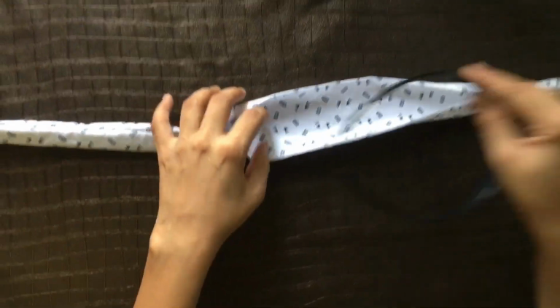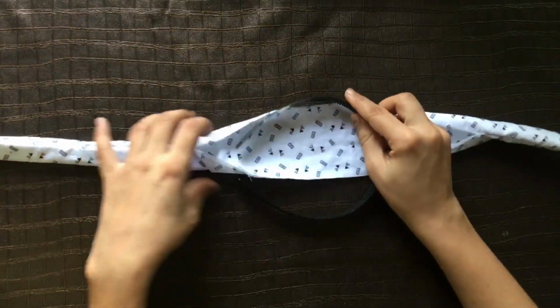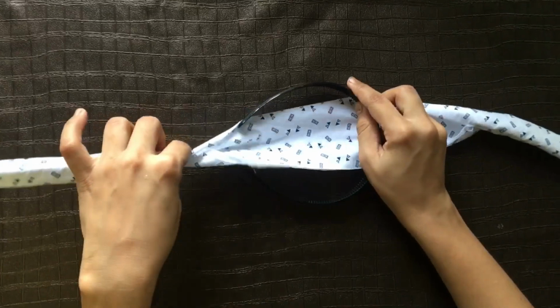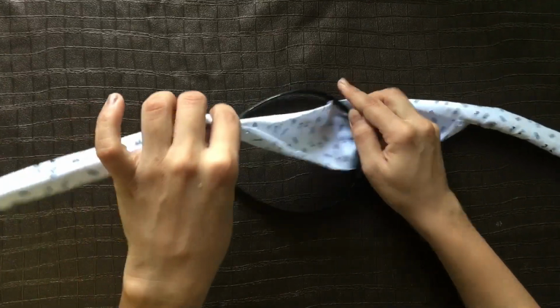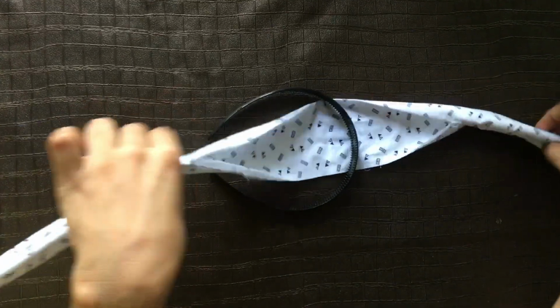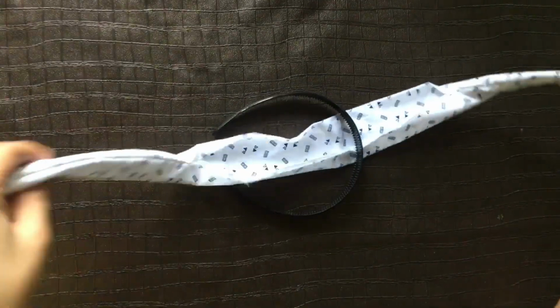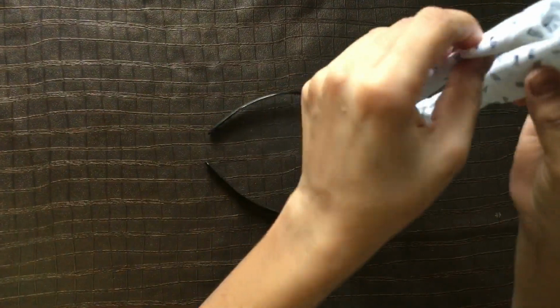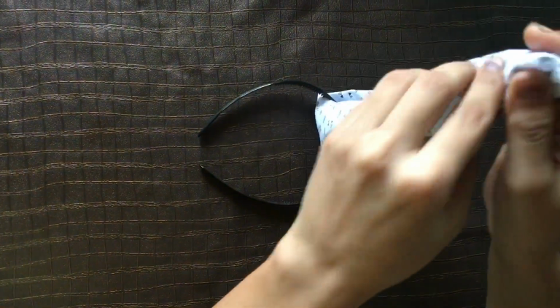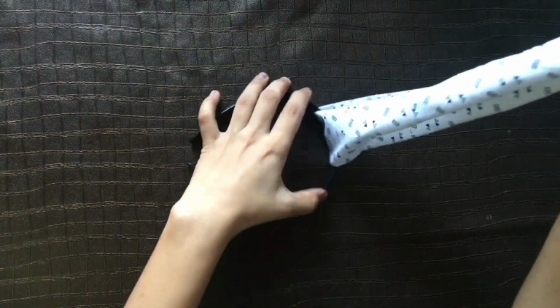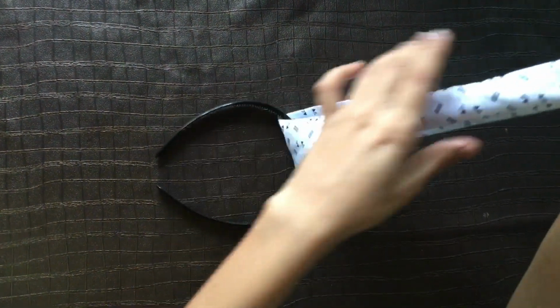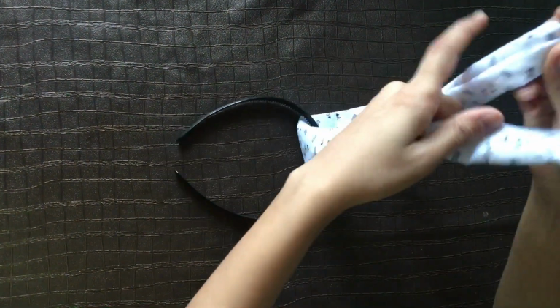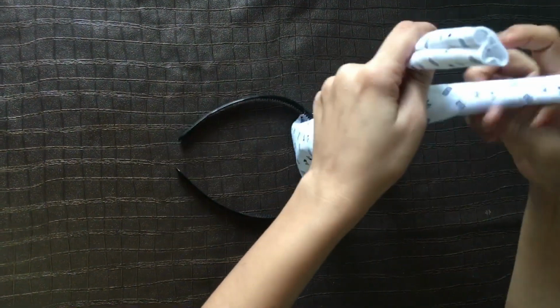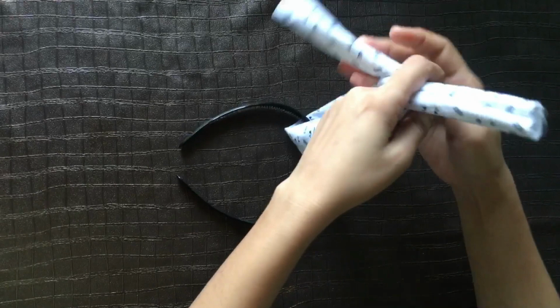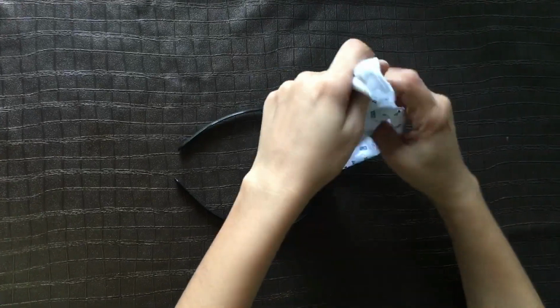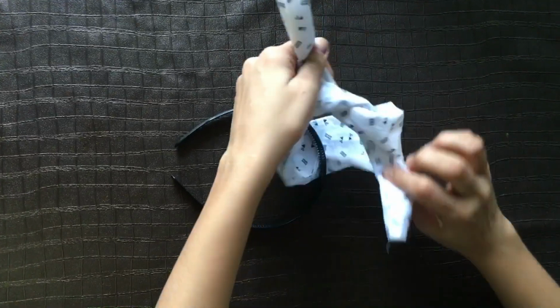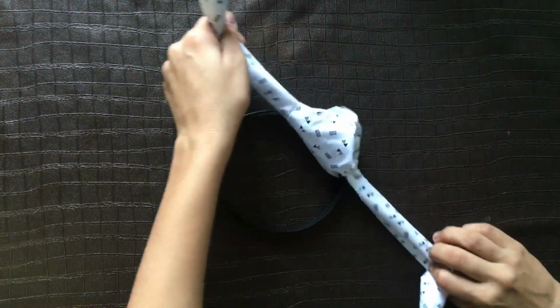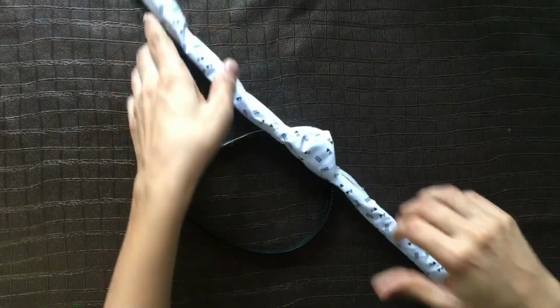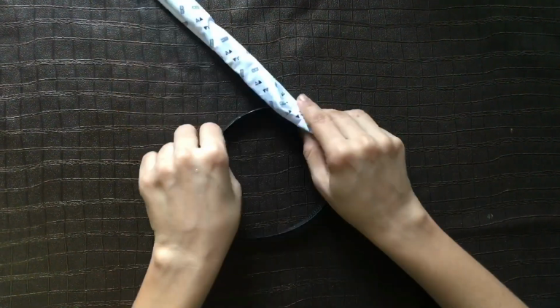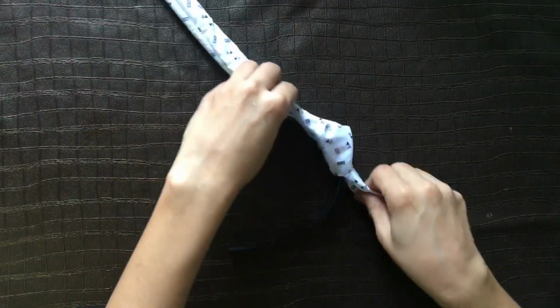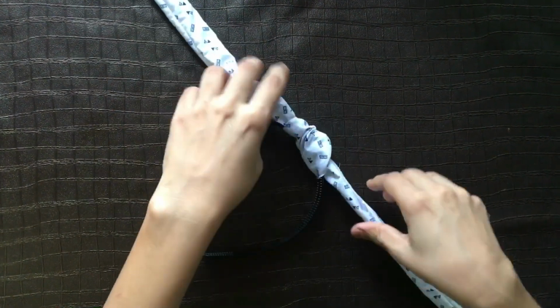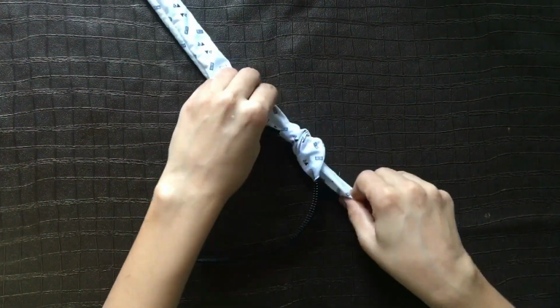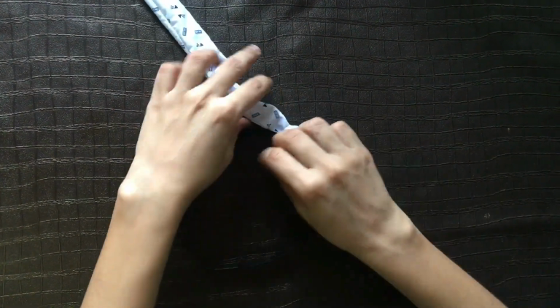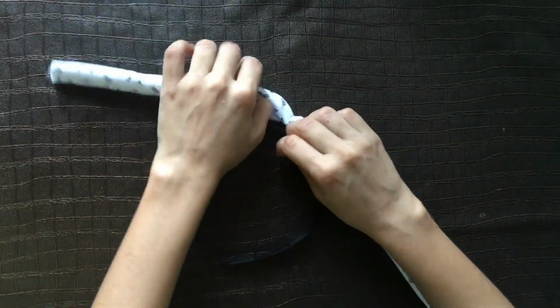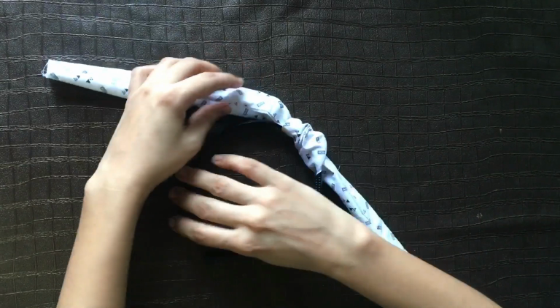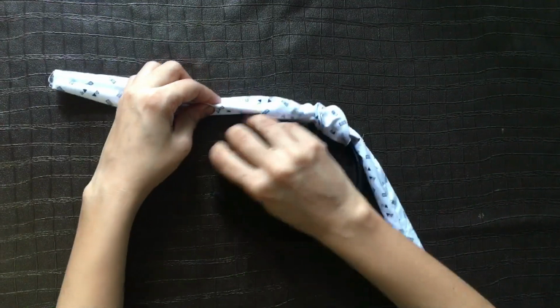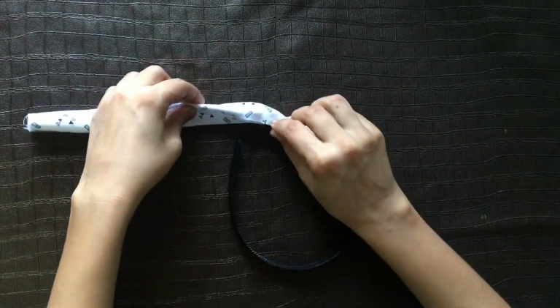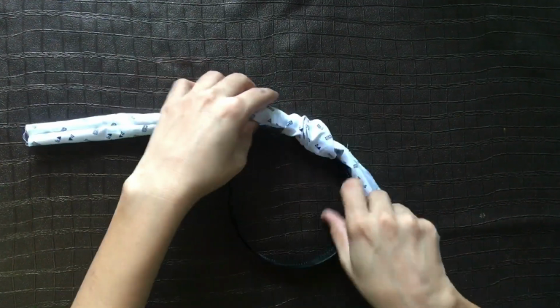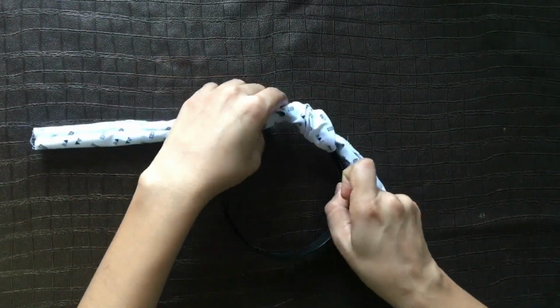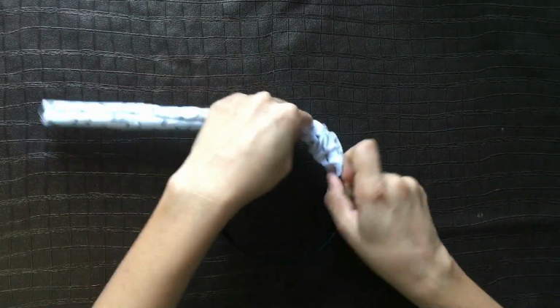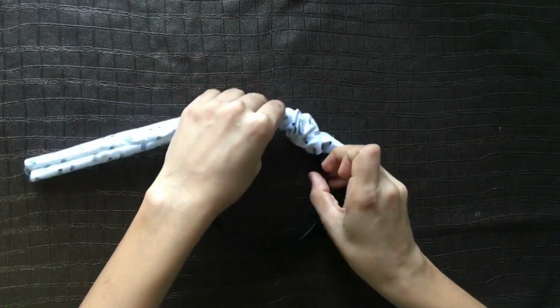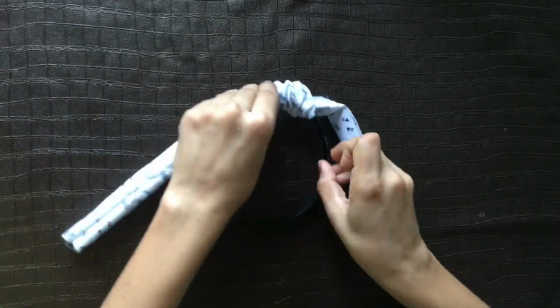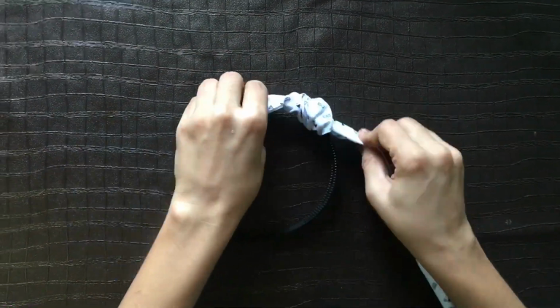This is a very important part of the knot hairband — please watch it carefully and do the same process. Then insert the hairband into the cloth.